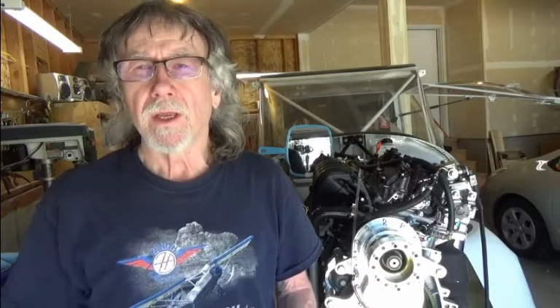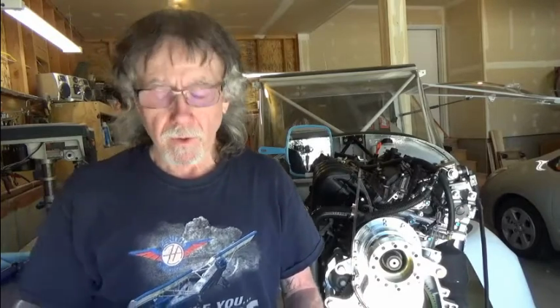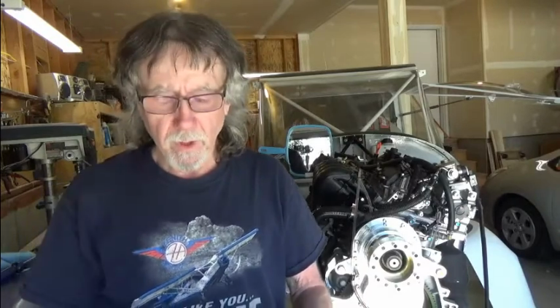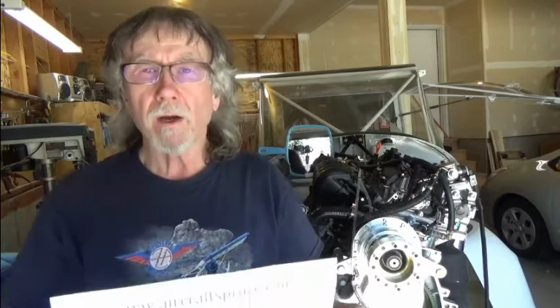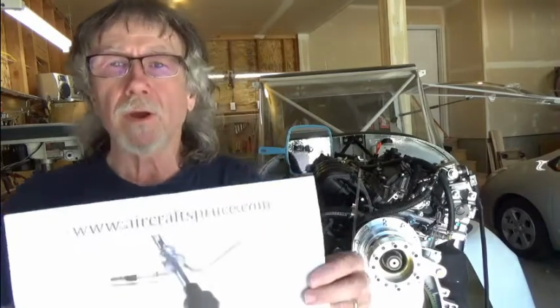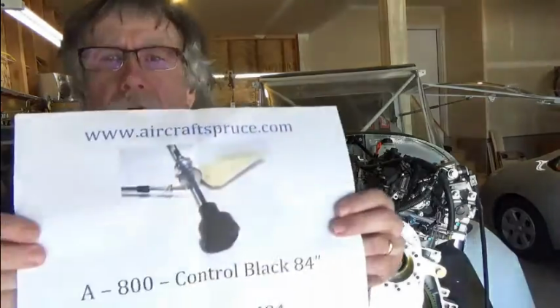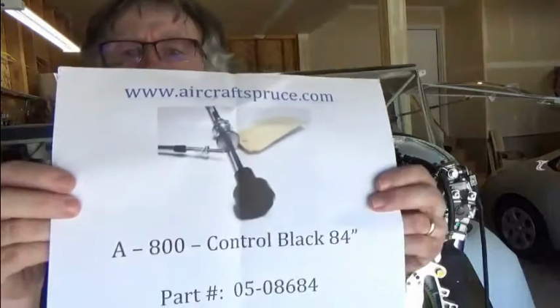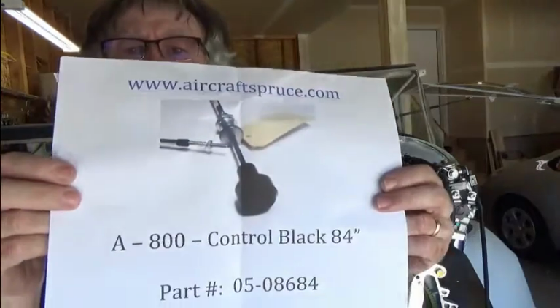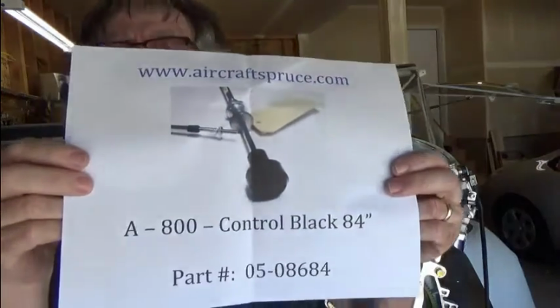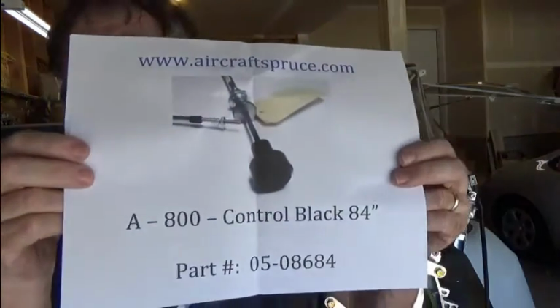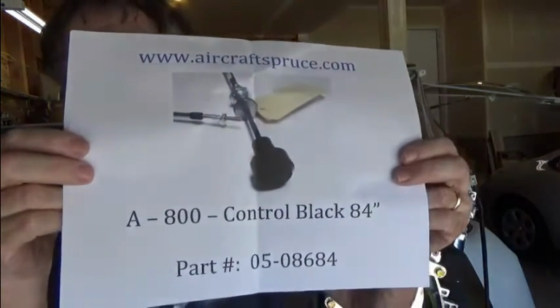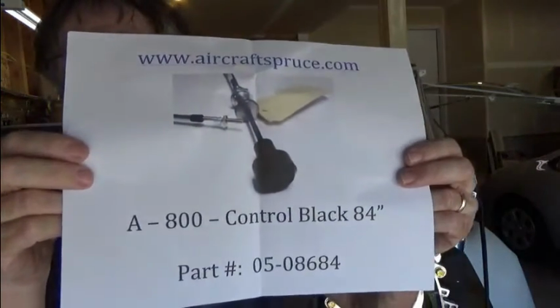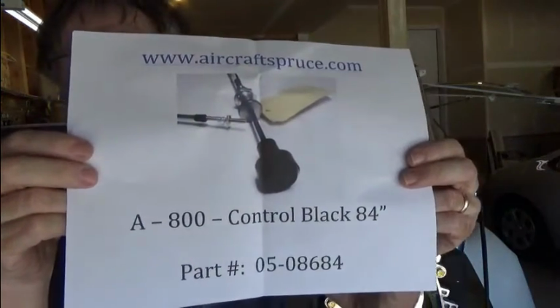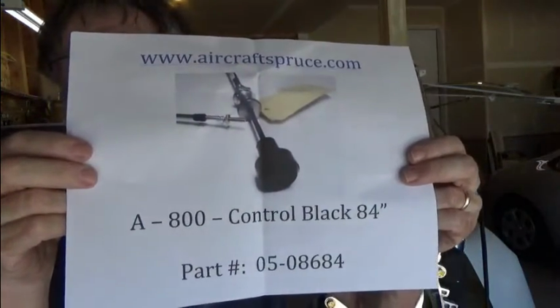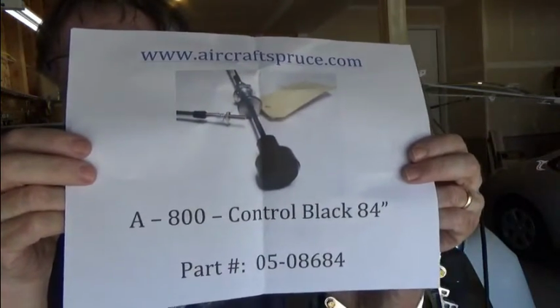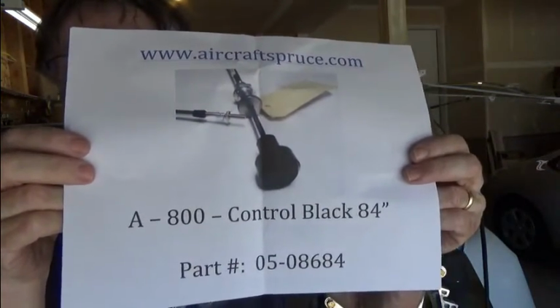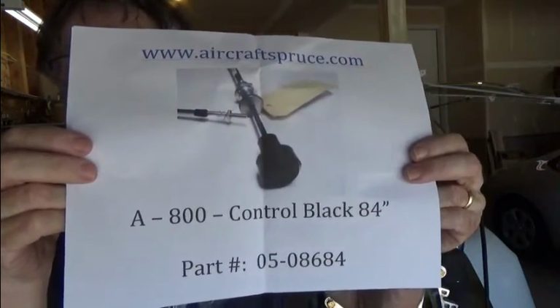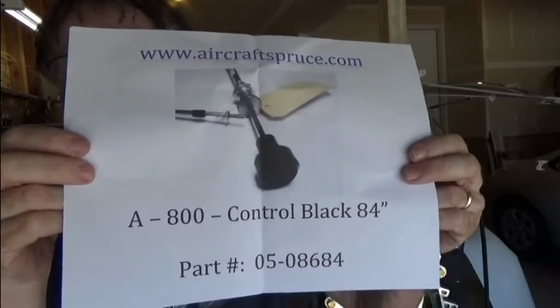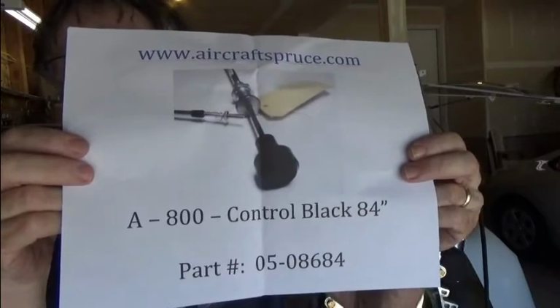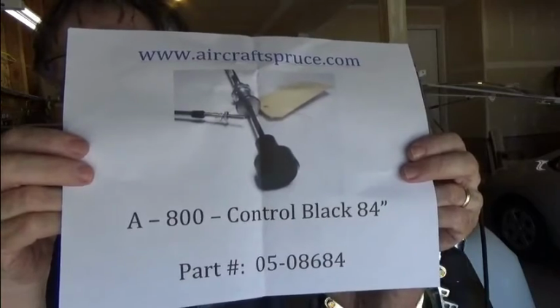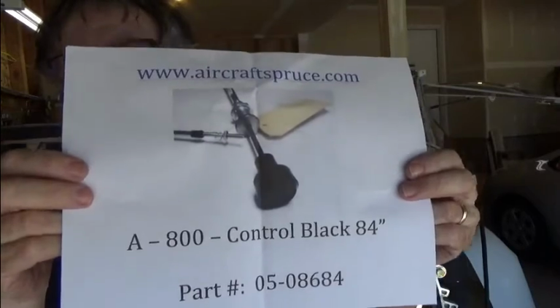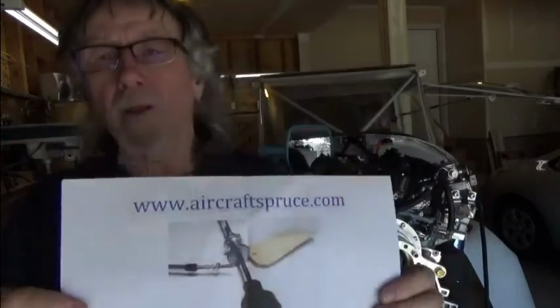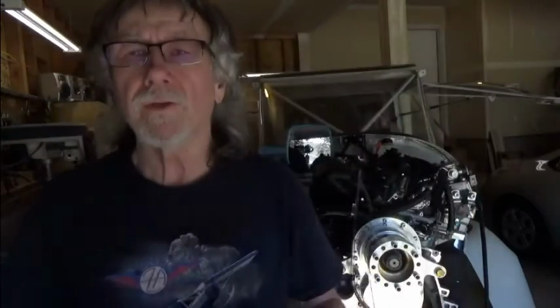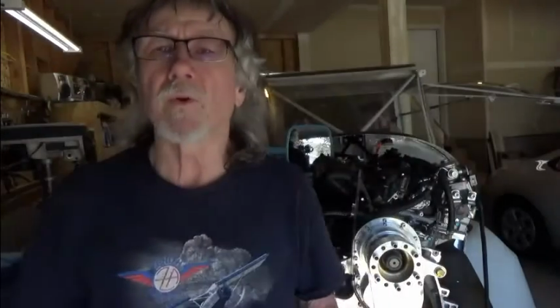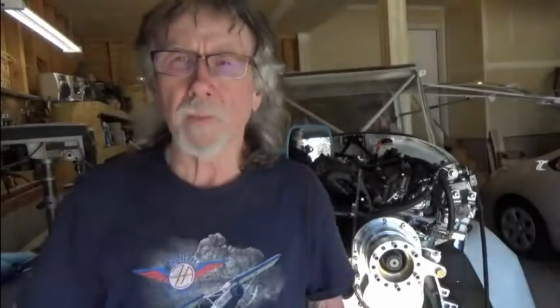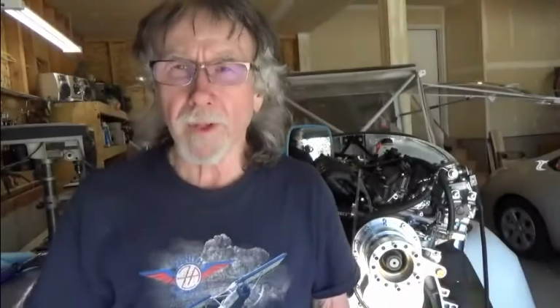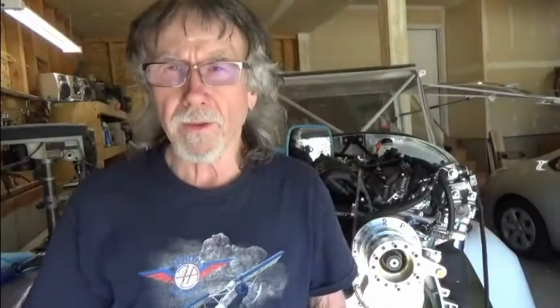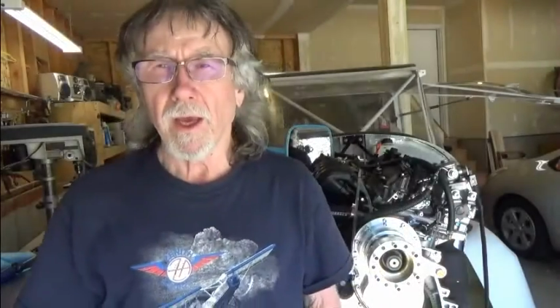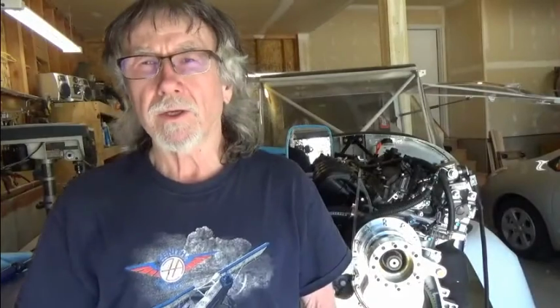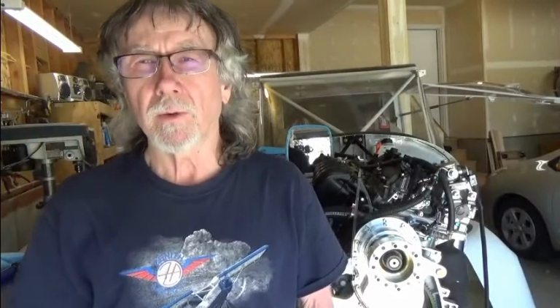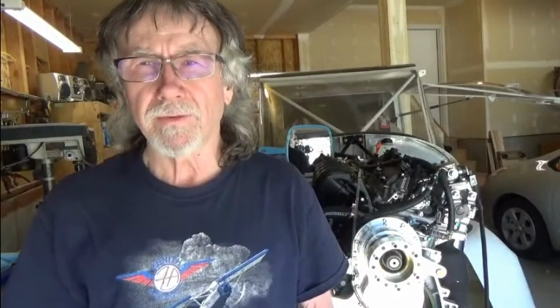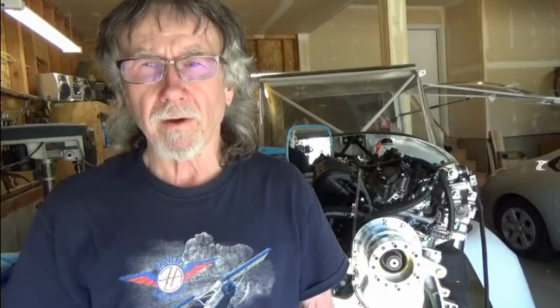In order to acquire your throttle cable, you can order it from Aircraft Spruce using this part number if you have a Zenith 650, 750, or Cruiser. Otherwise you'll need to order the appropriate length according to your specific aircraft.